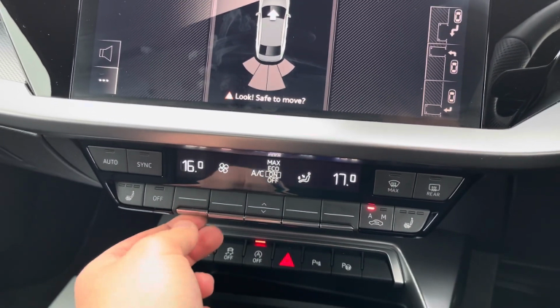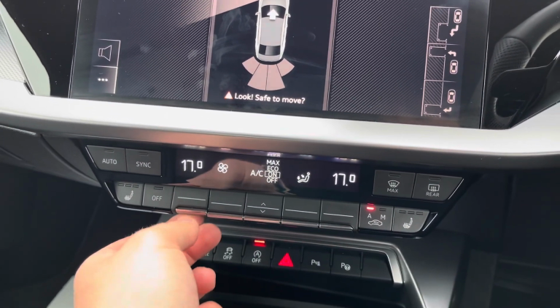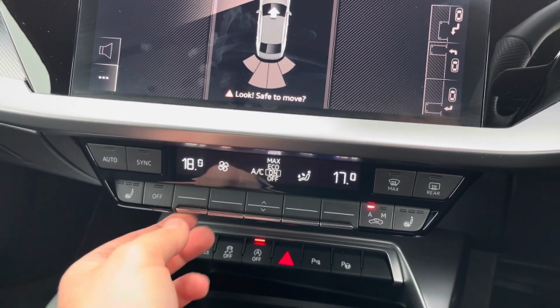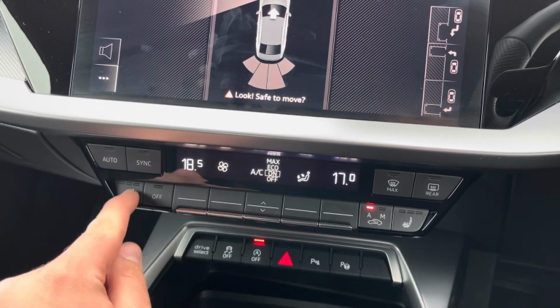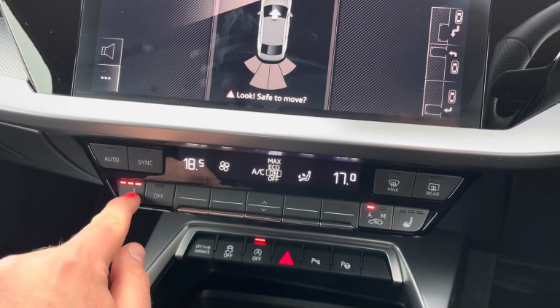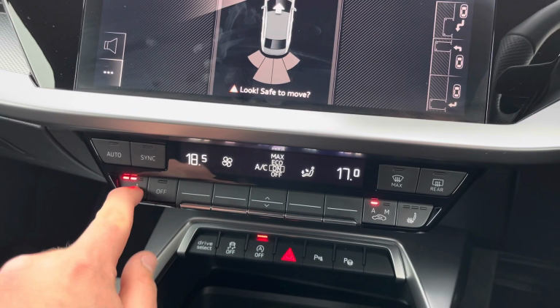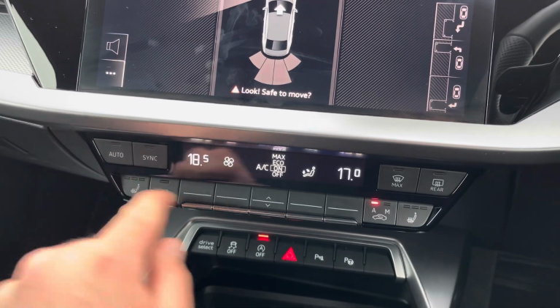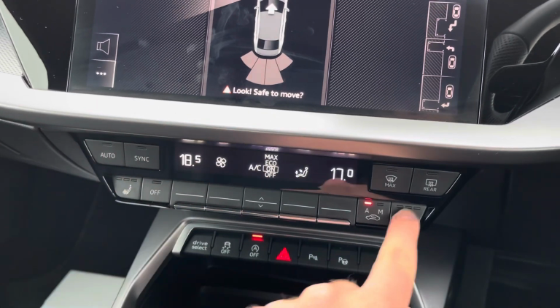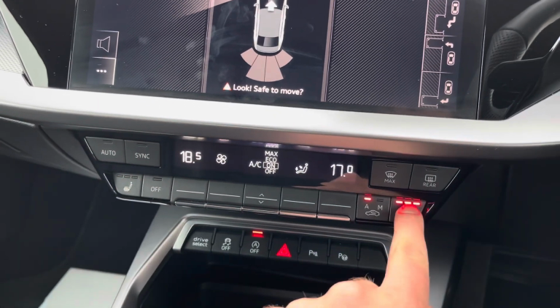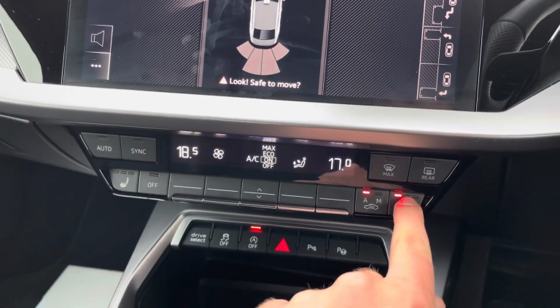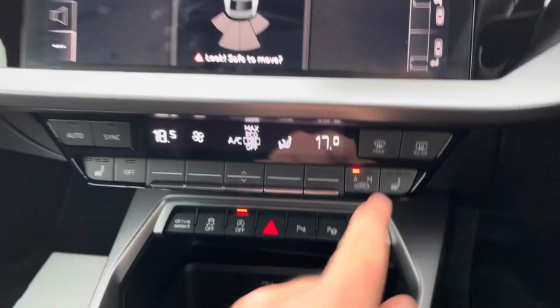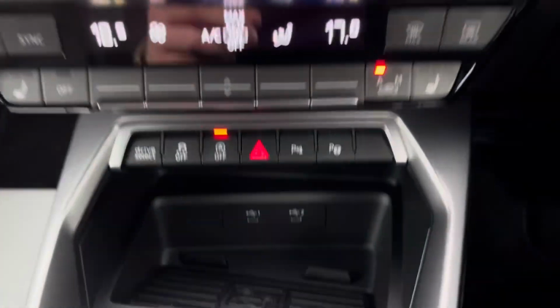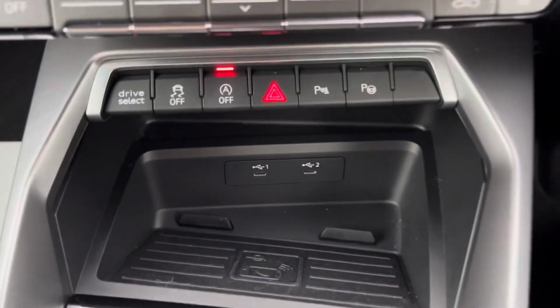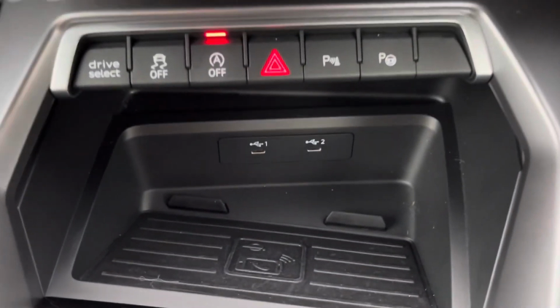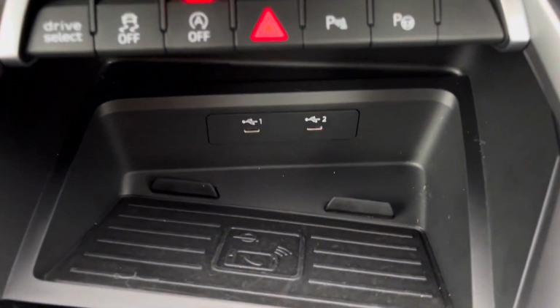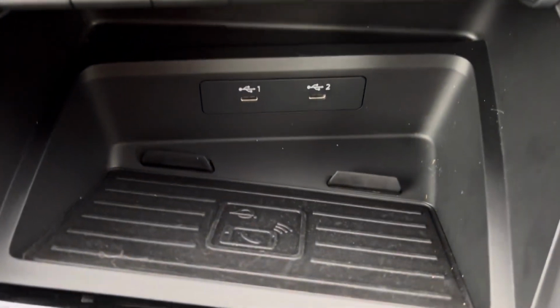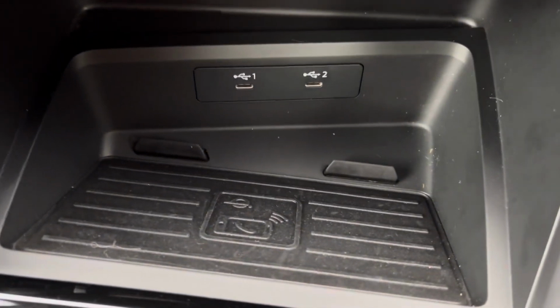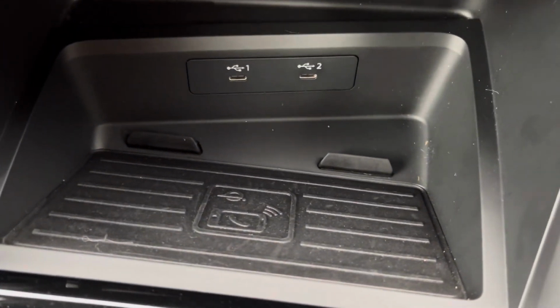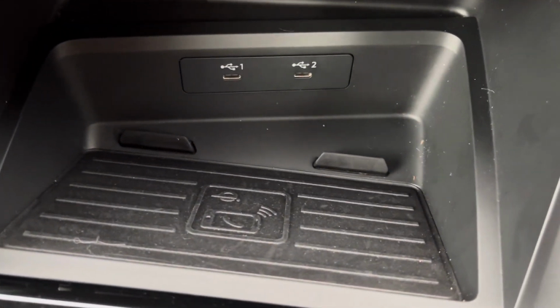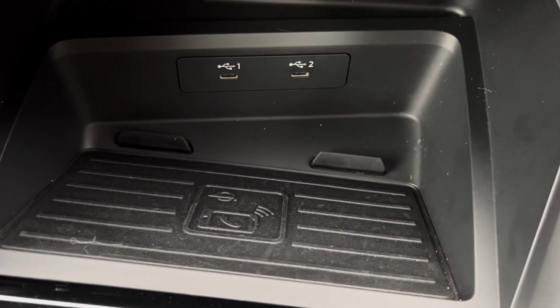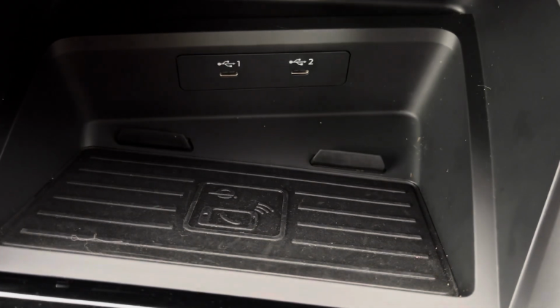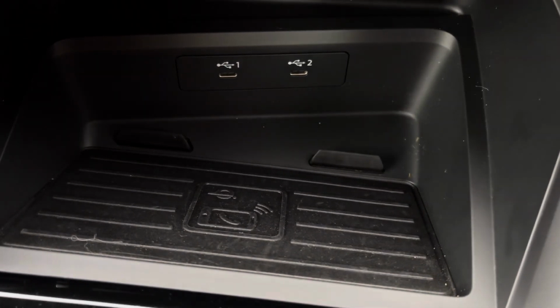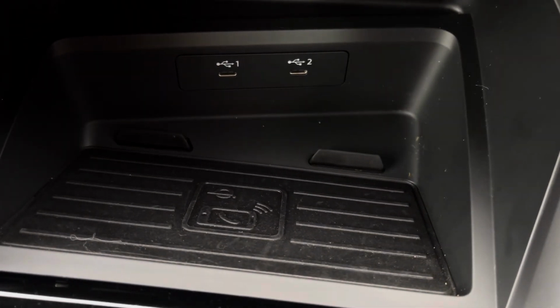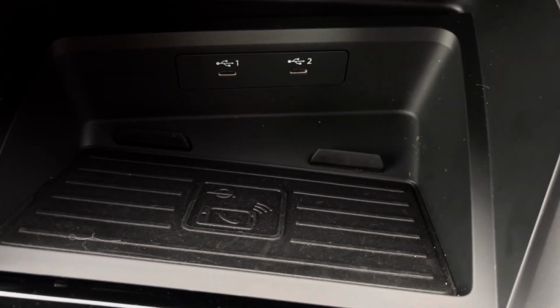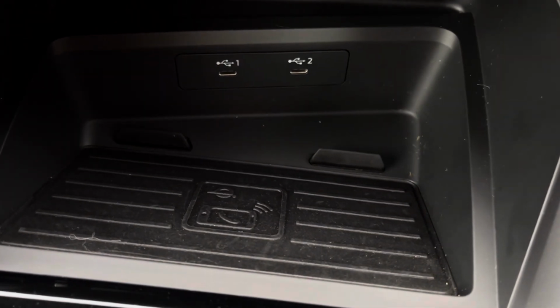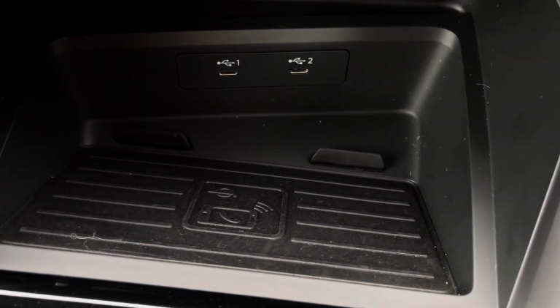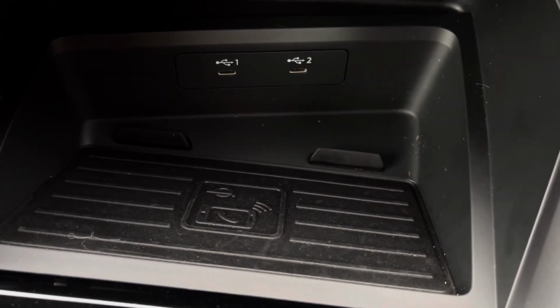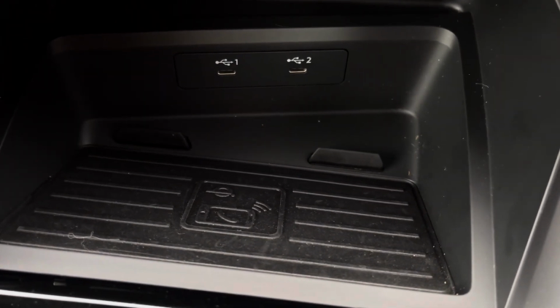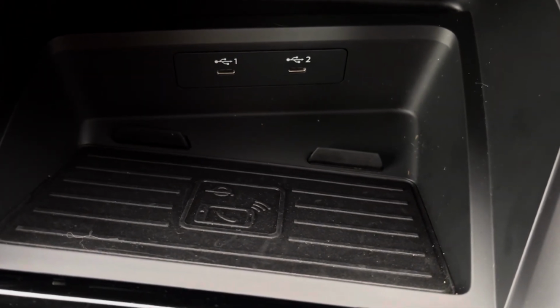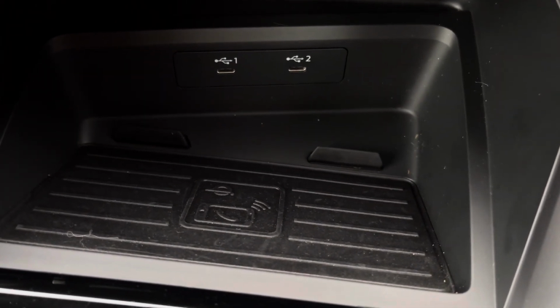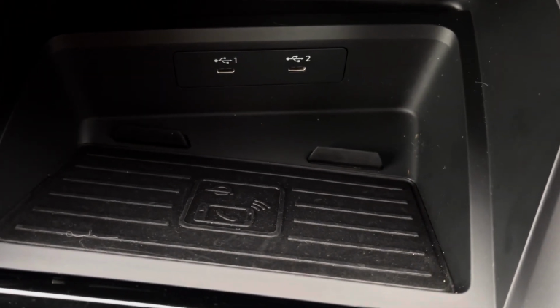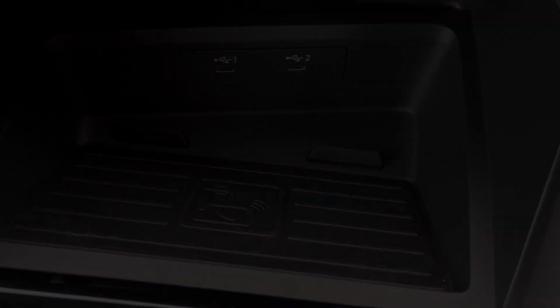Dual zone climate control means the driver and passenger can be at different temperatures, and there are 3 levels of heat on both seats, as well as a wireless phone charger so you never feel disconnected and always have charge in your phone, even on those long journeys.